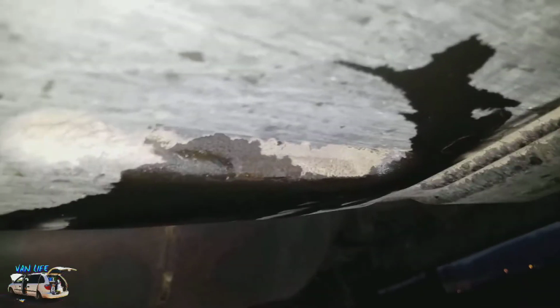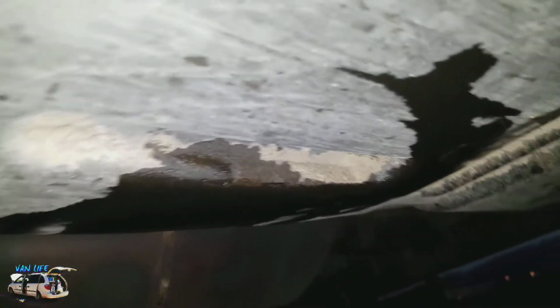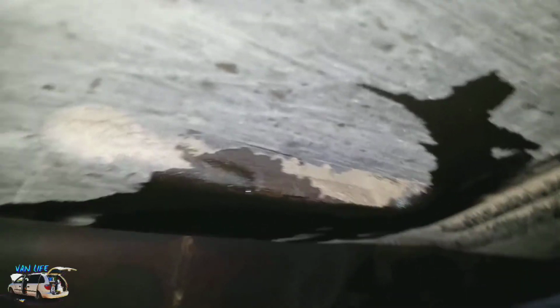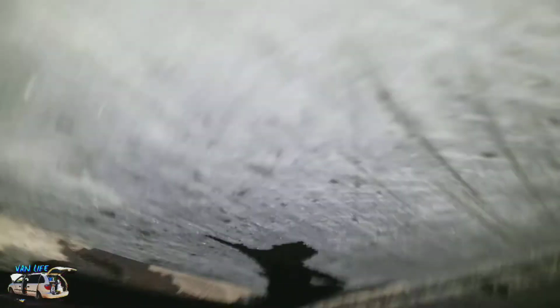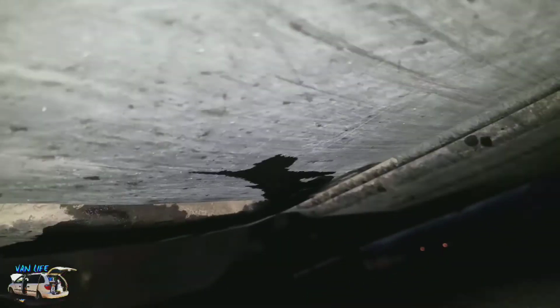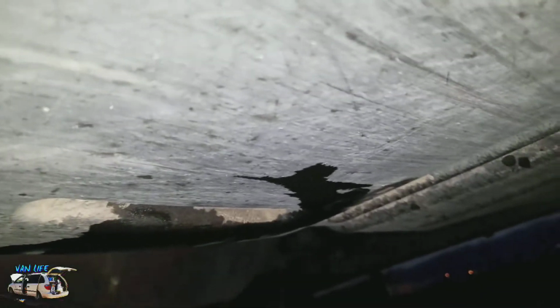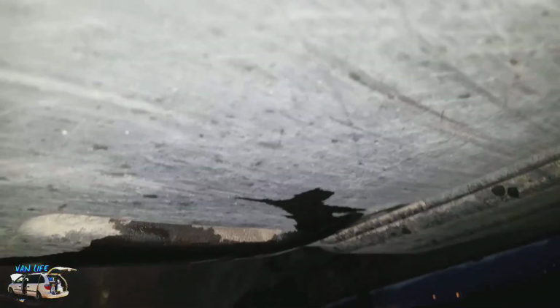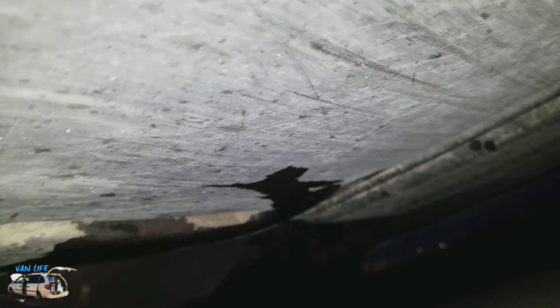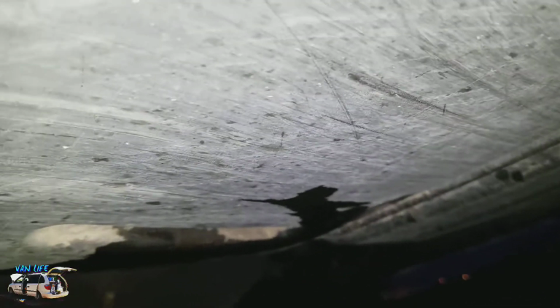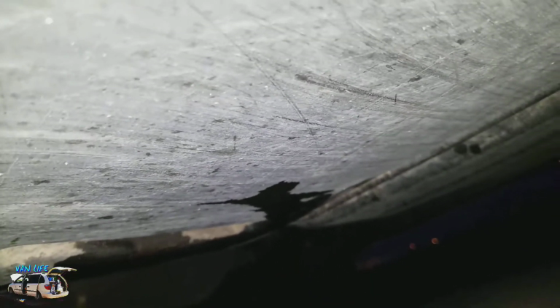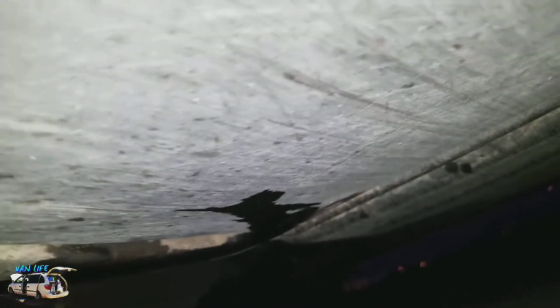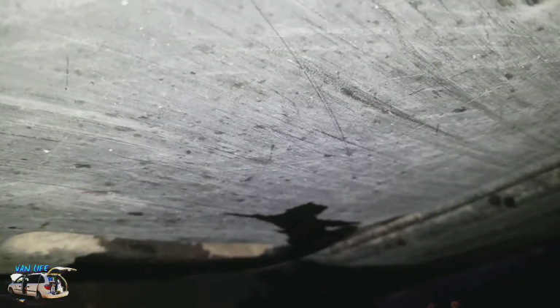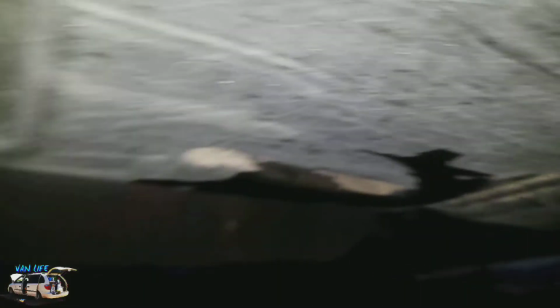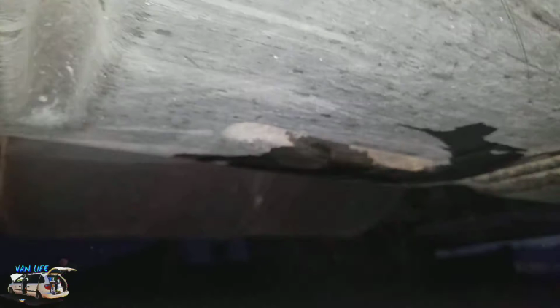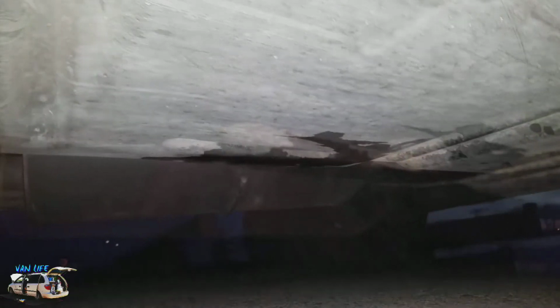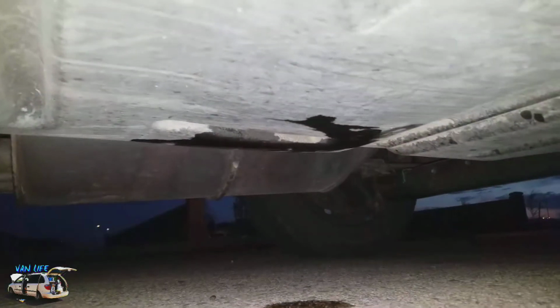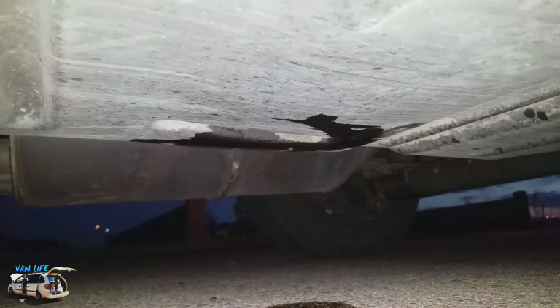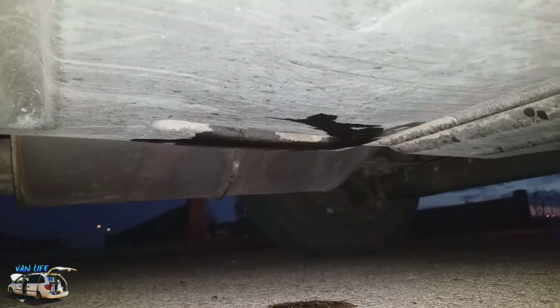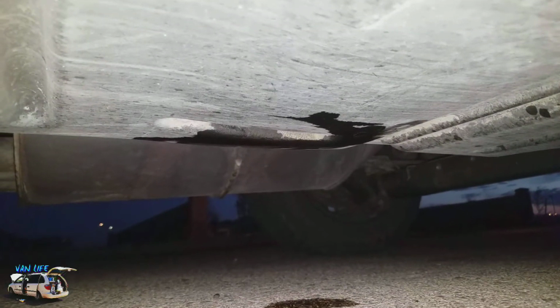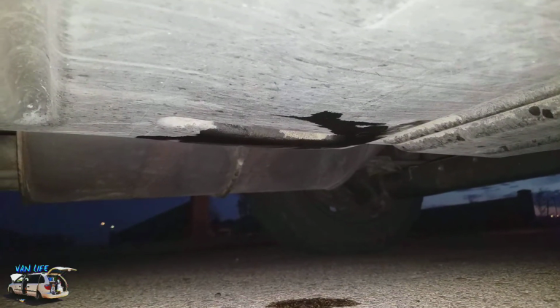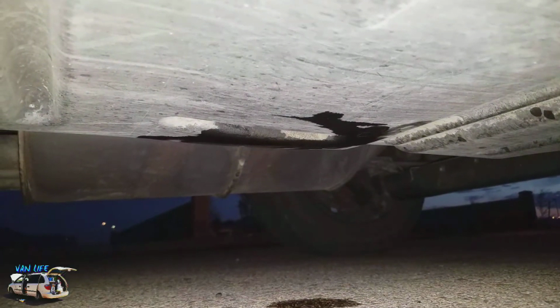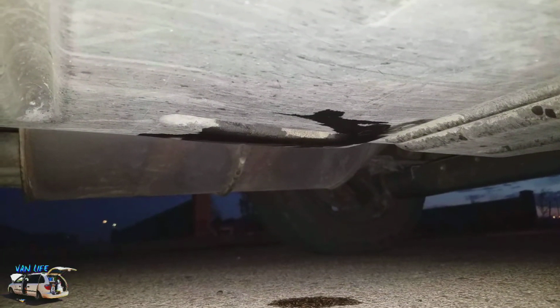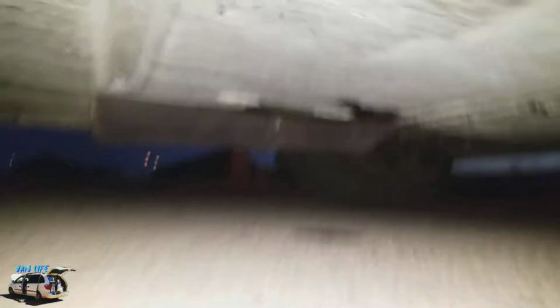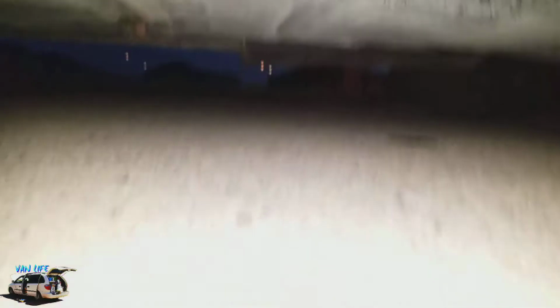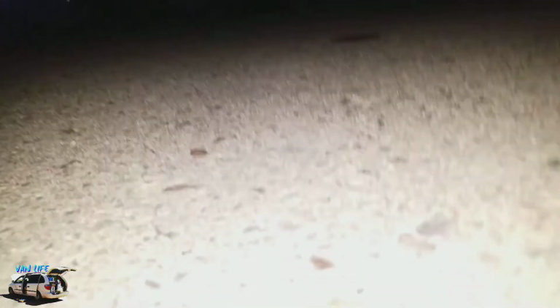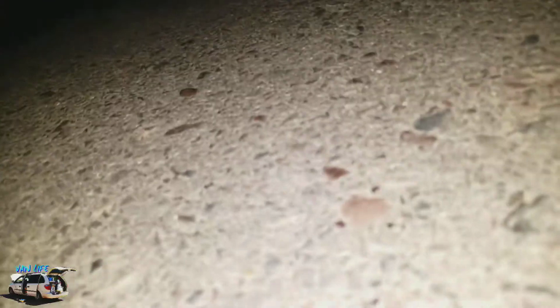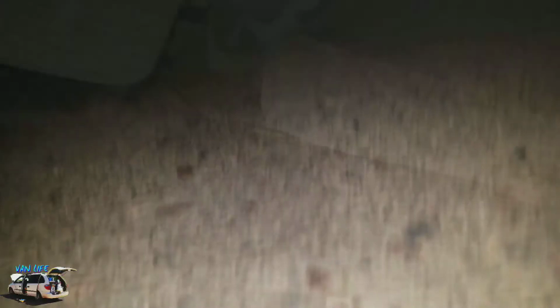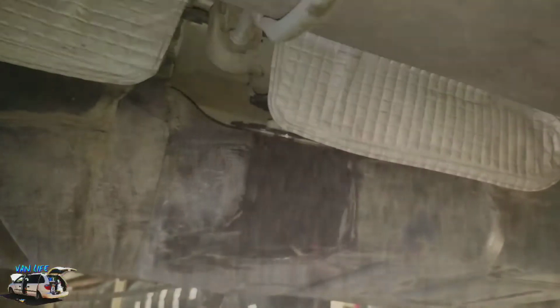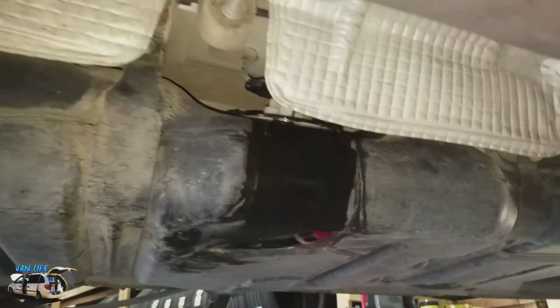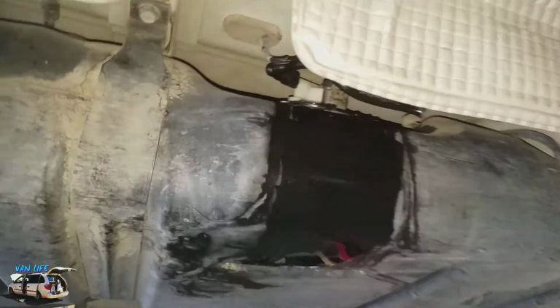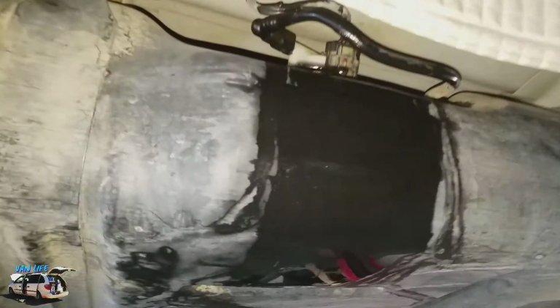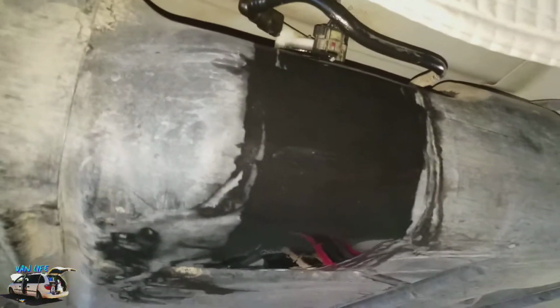I'm stuck under here. I can't get out. Oh, there we go. That's not good. All right, here we go.